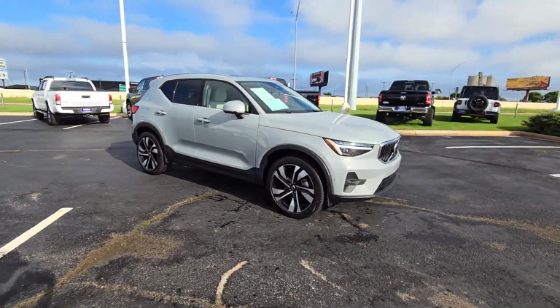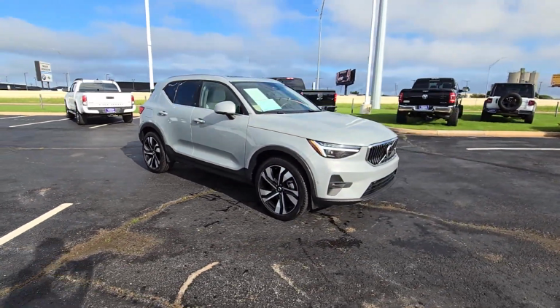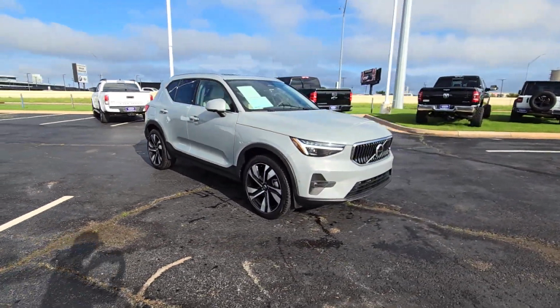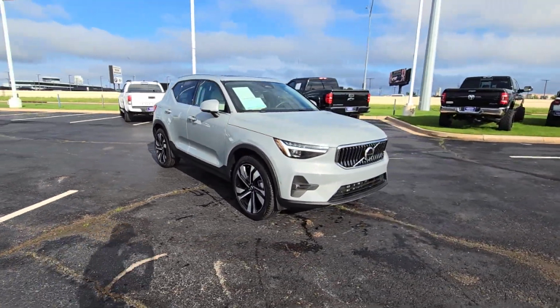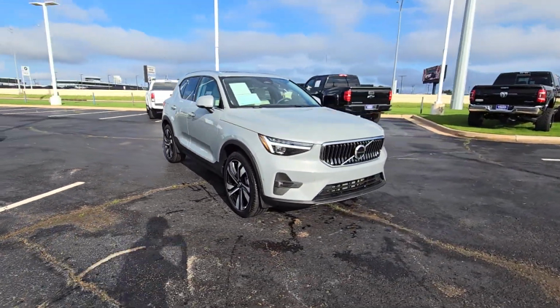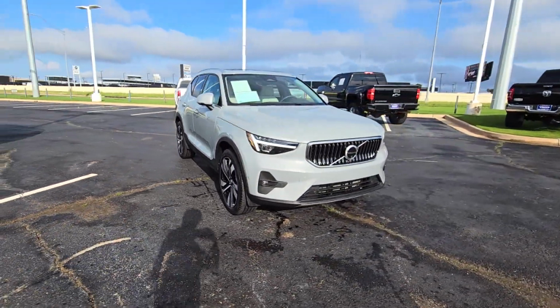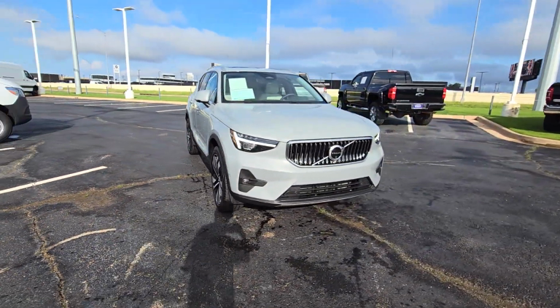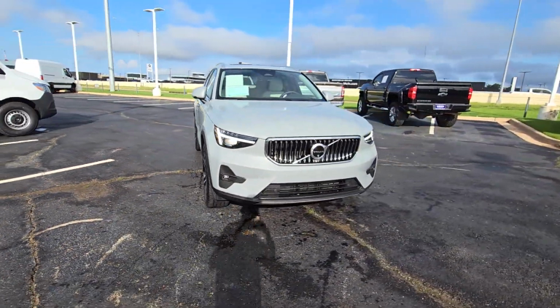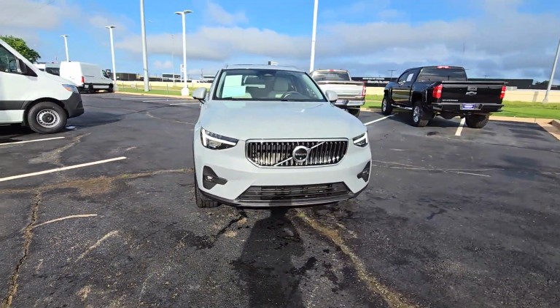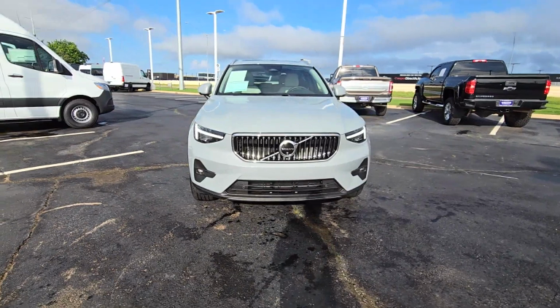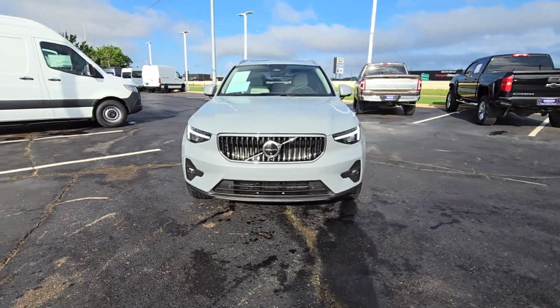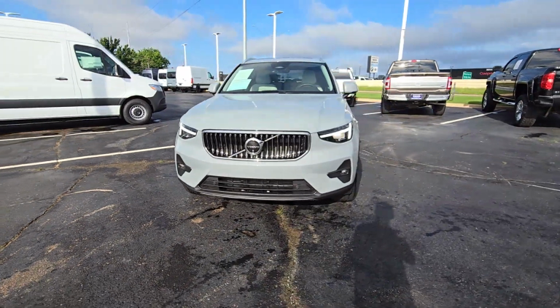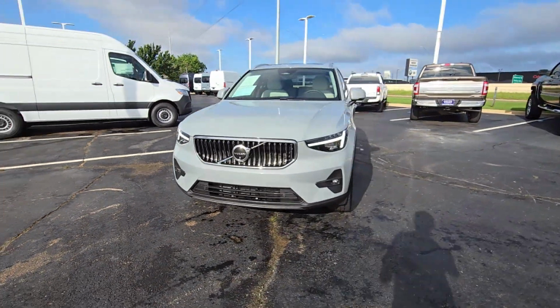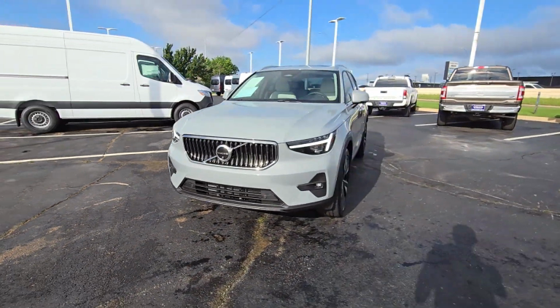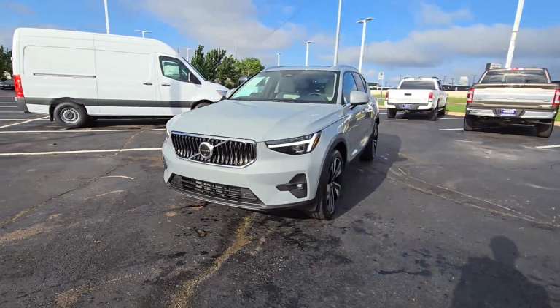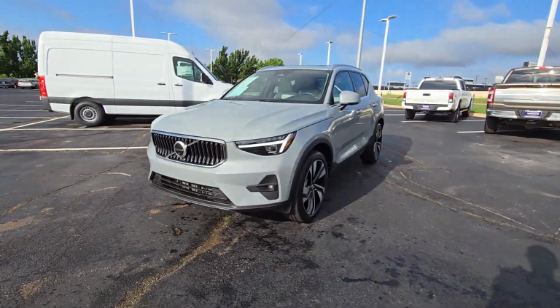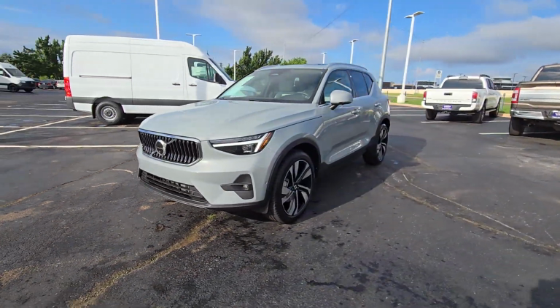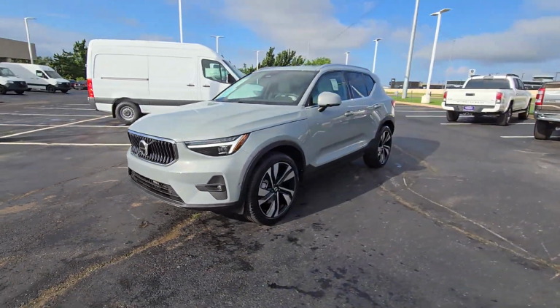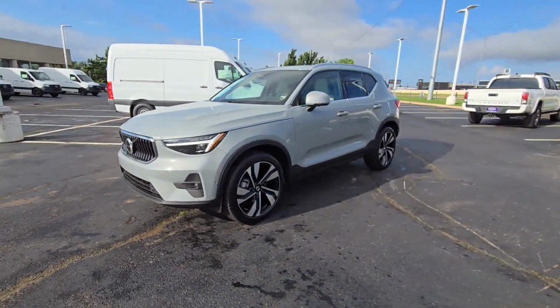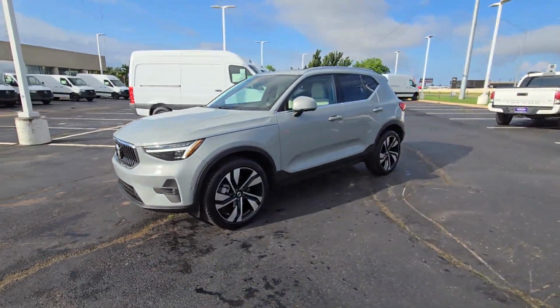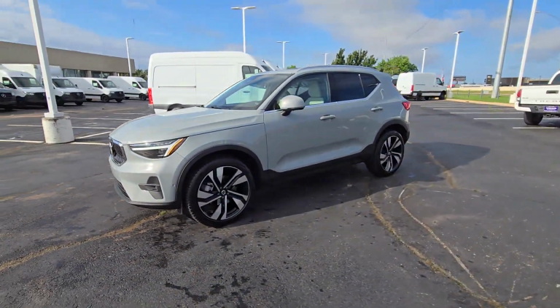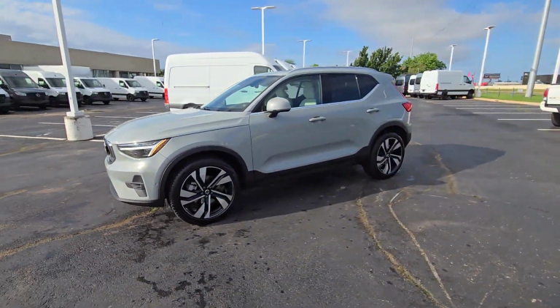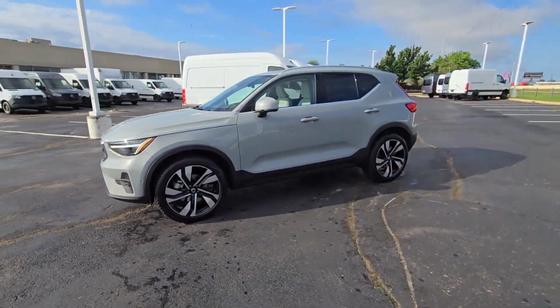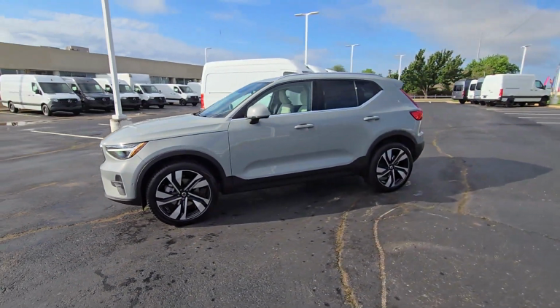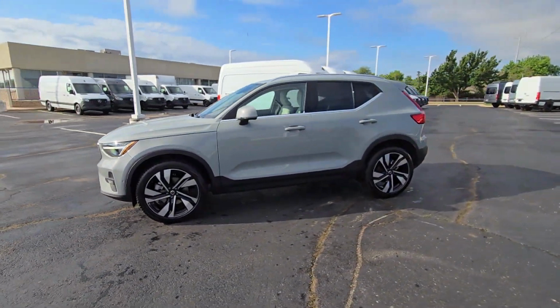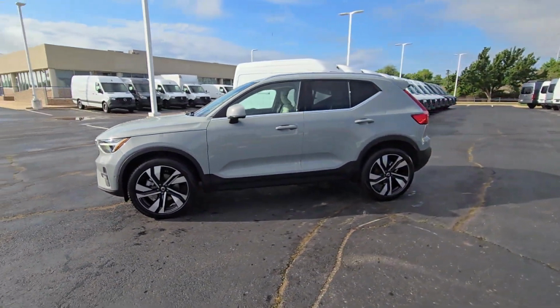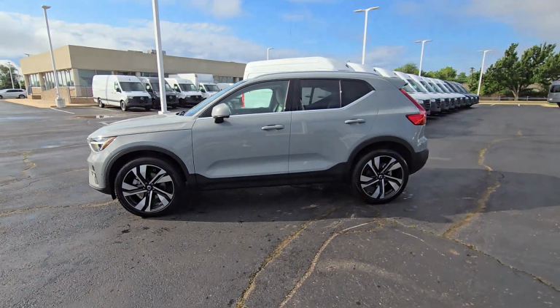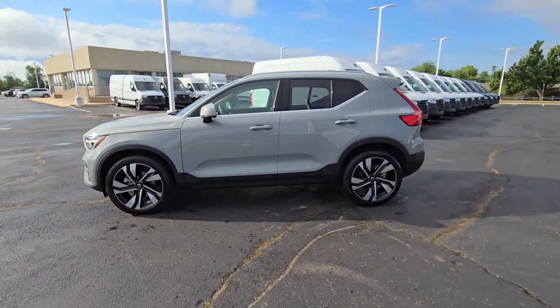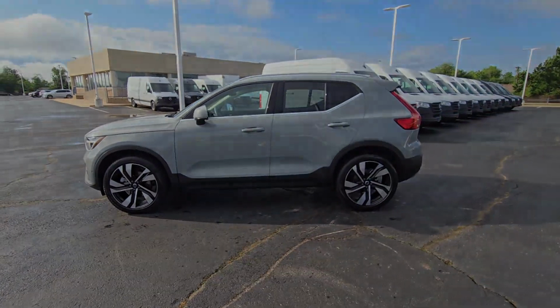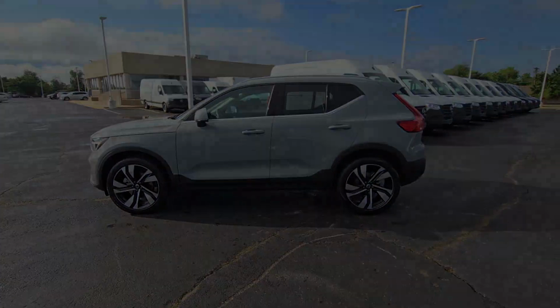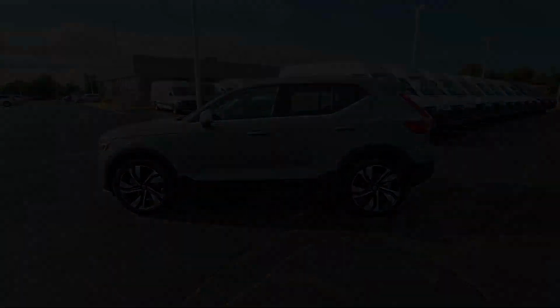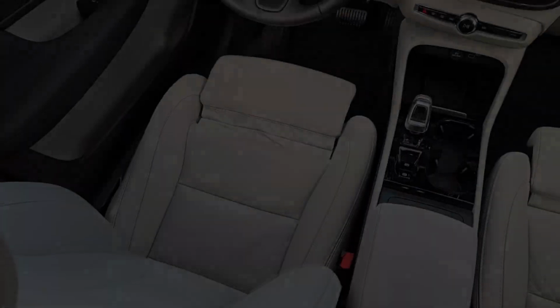This engaging crossover offers a beautifully designed, comfortable cabin, a suite of advanced safety and infotainment tech, impressive towing capacity, and a delightfully spirited ride.